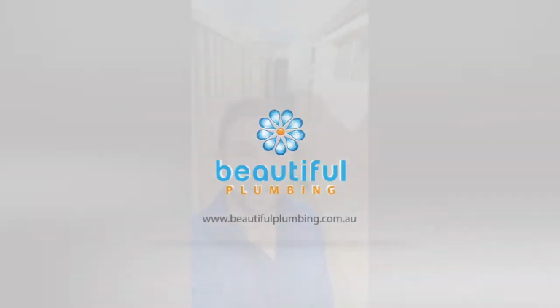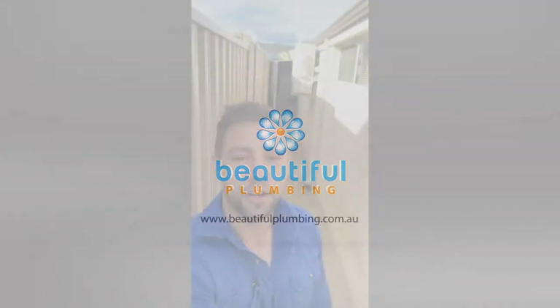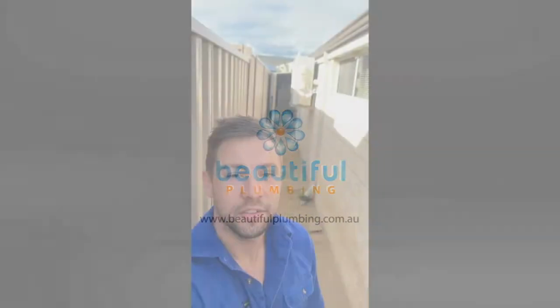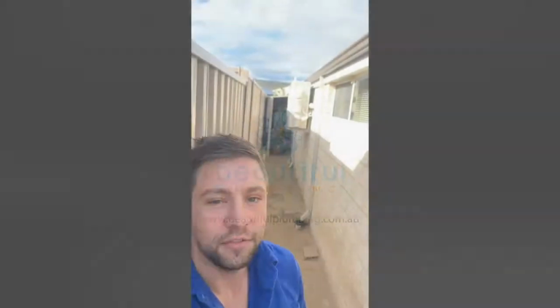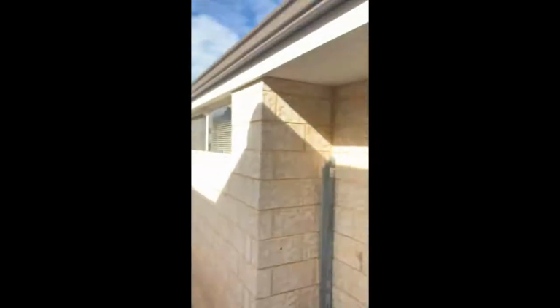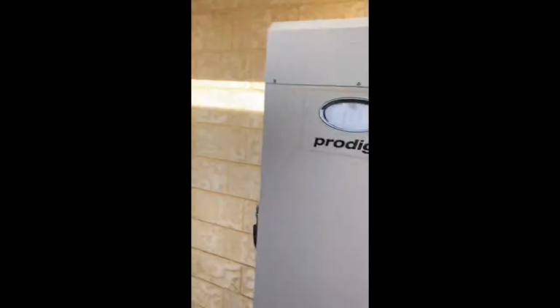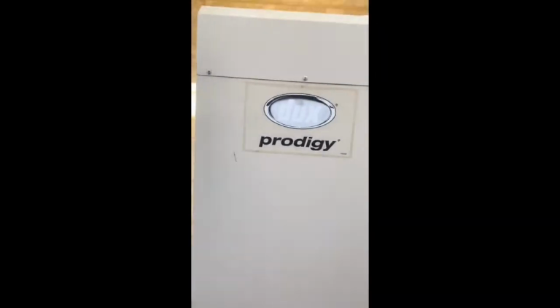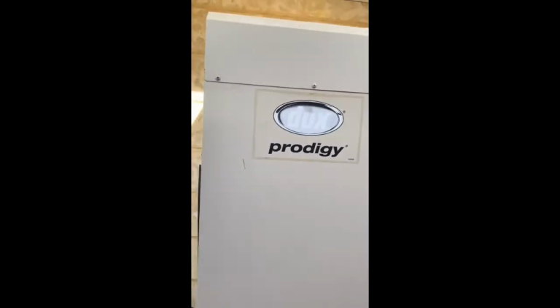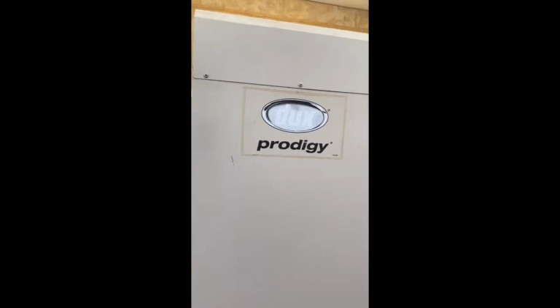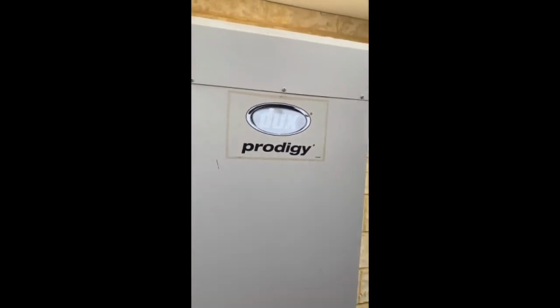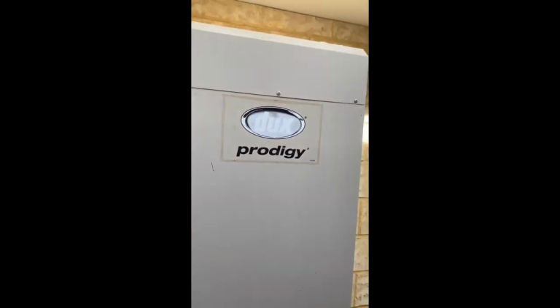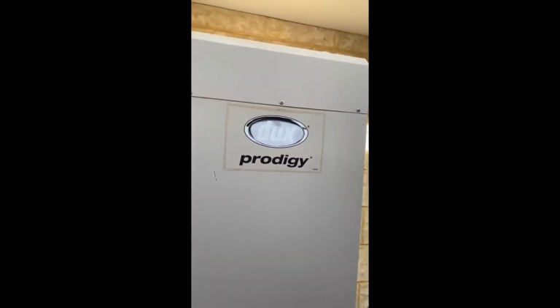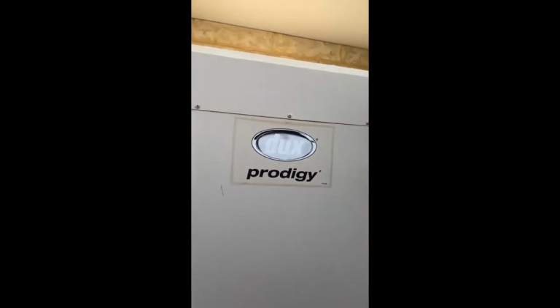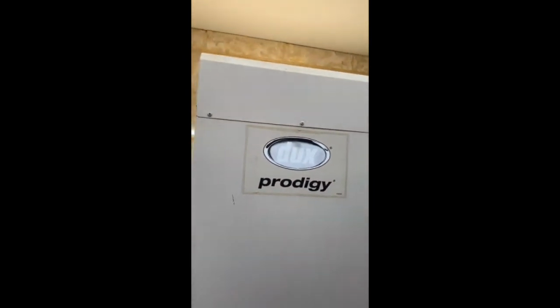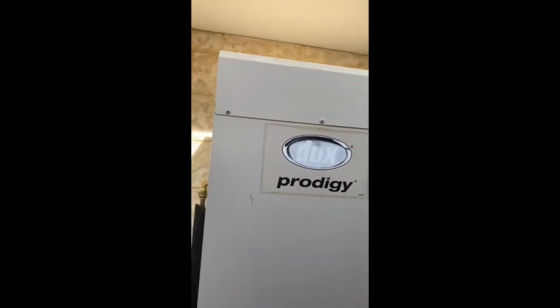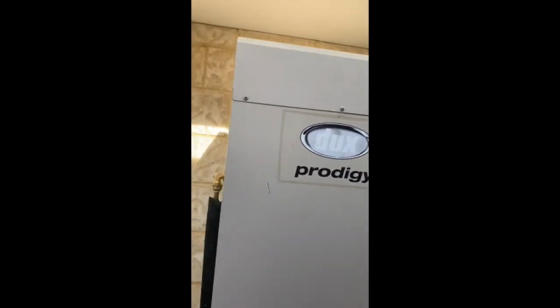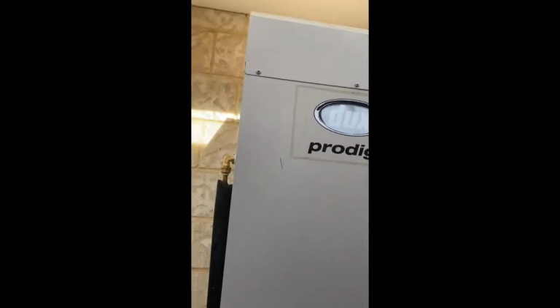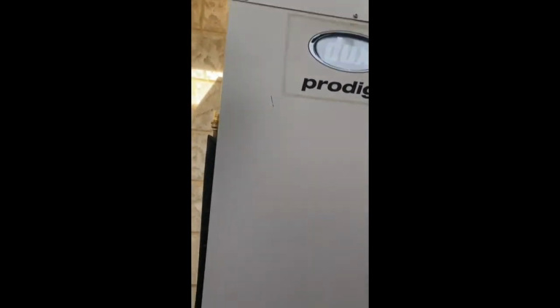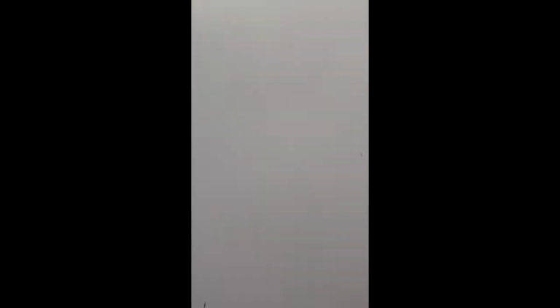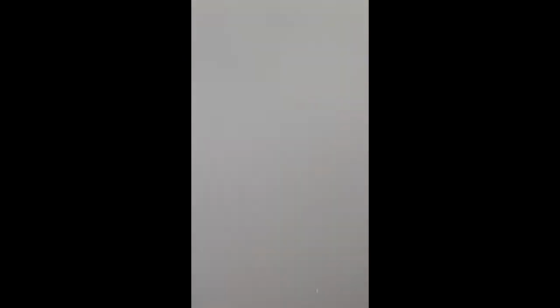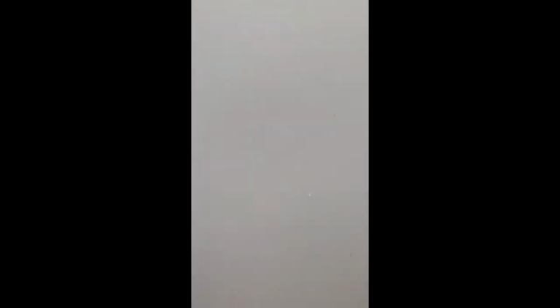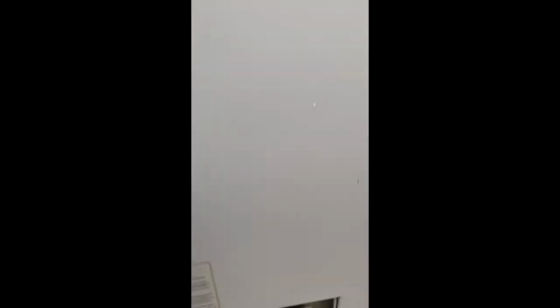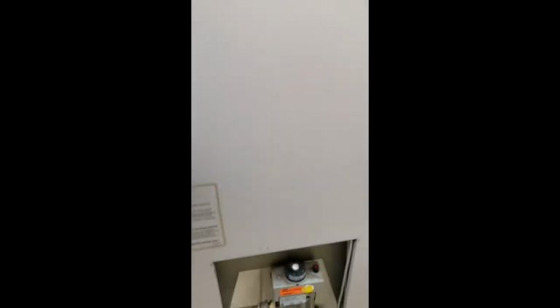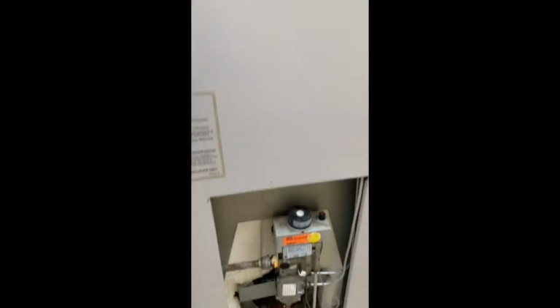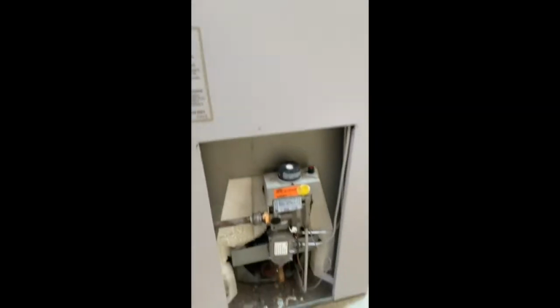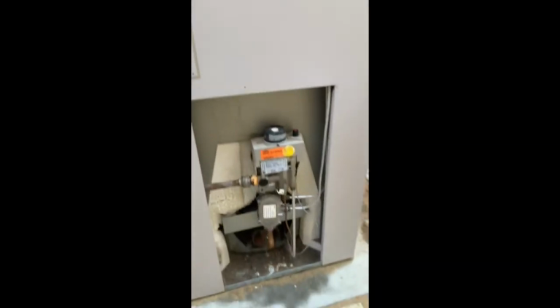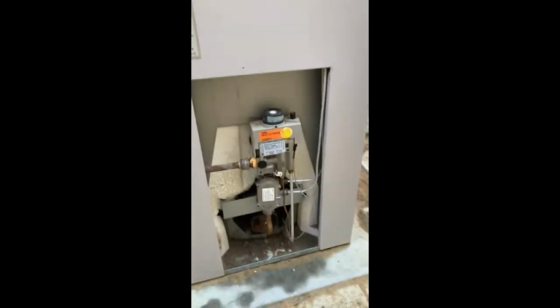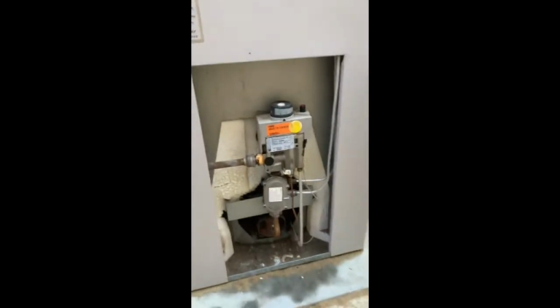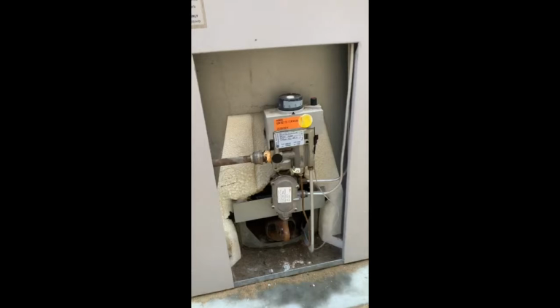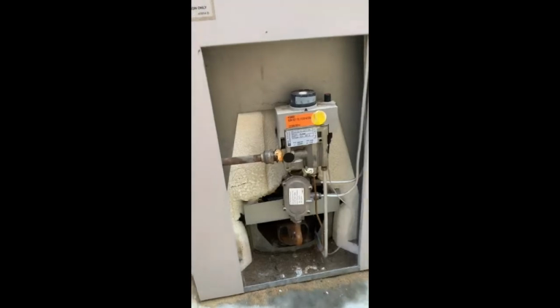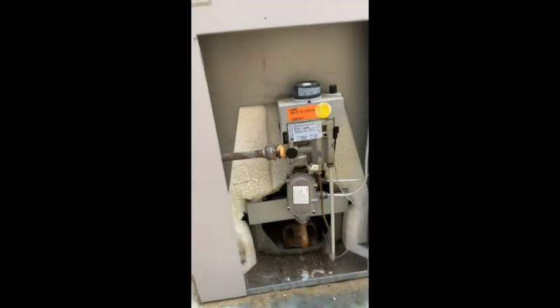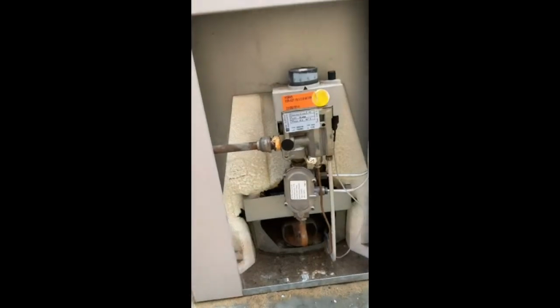Hey guys, if you've got a duct storage hot water unit or something very similar, it would be a good idea to just lift the cover off now and then and have a look at how it's burning.